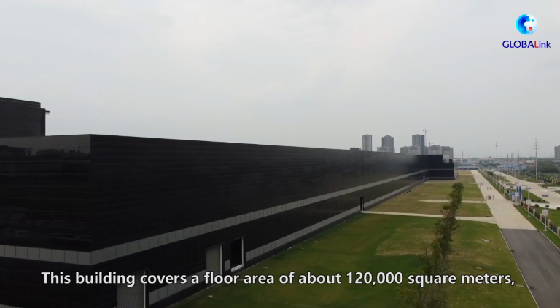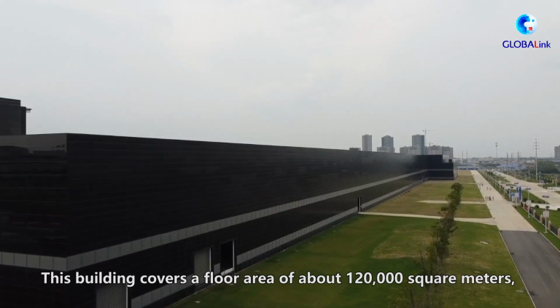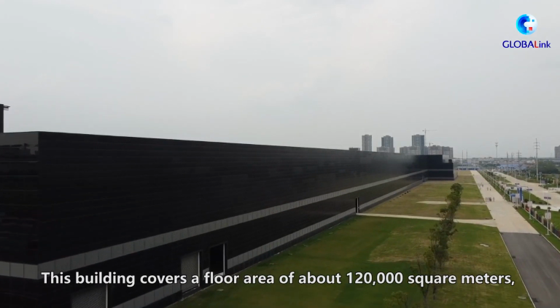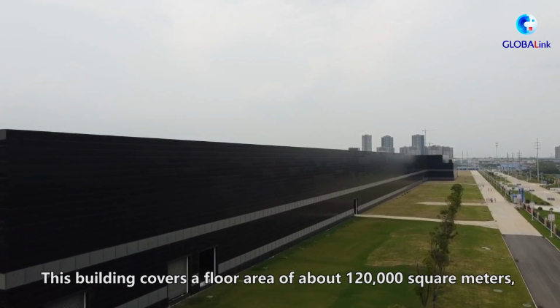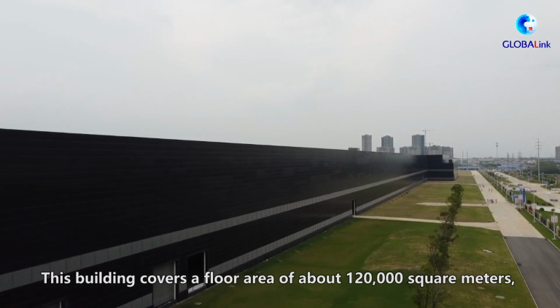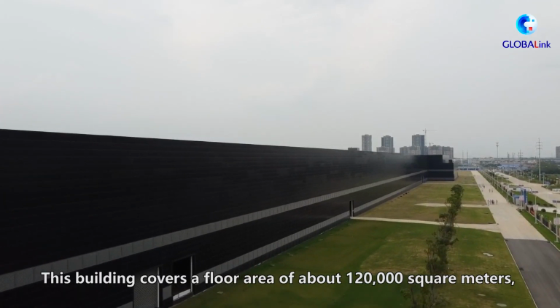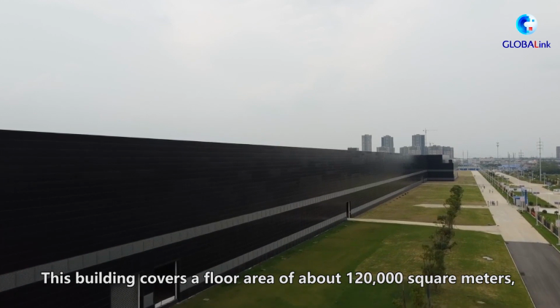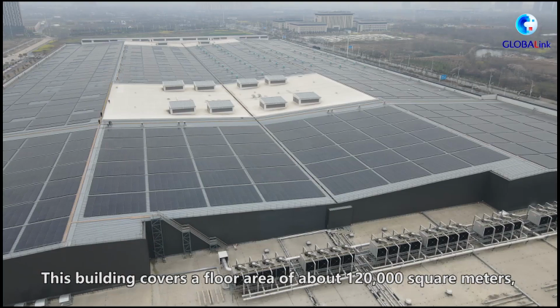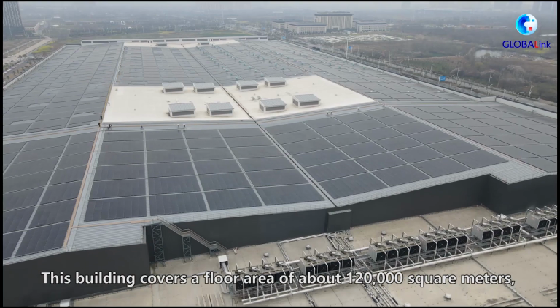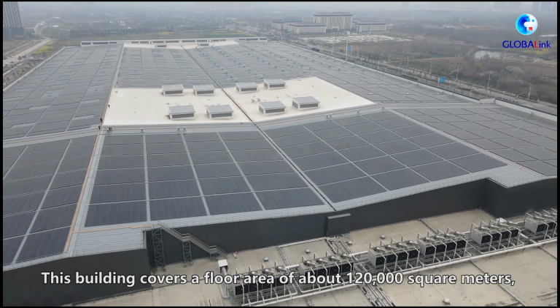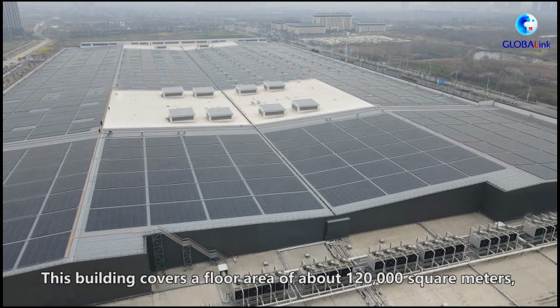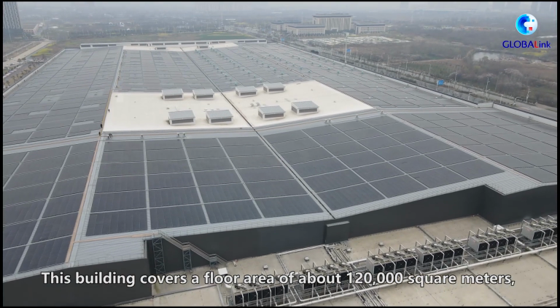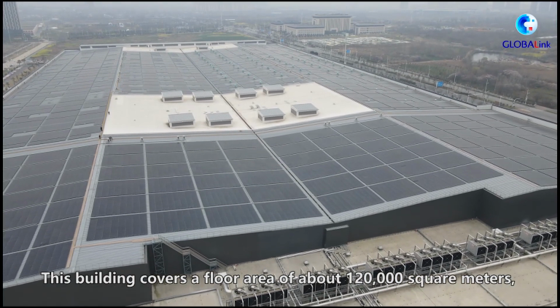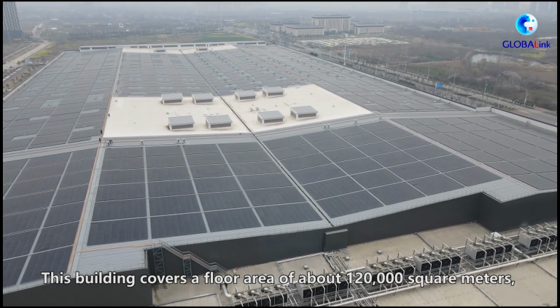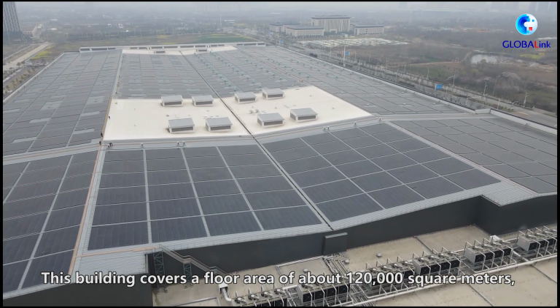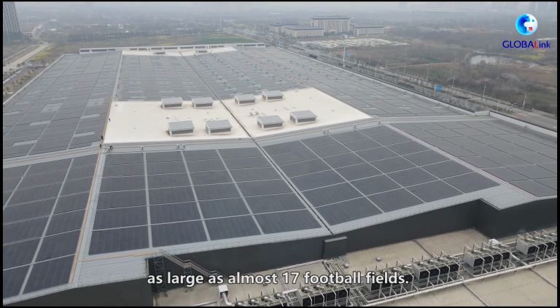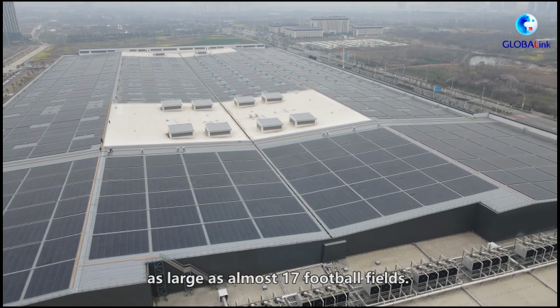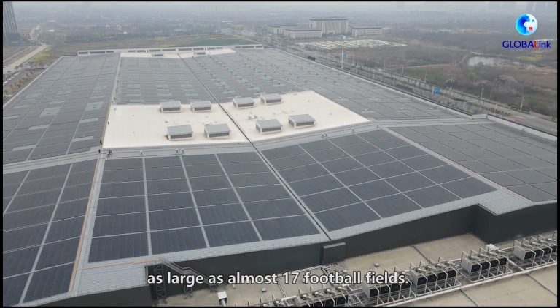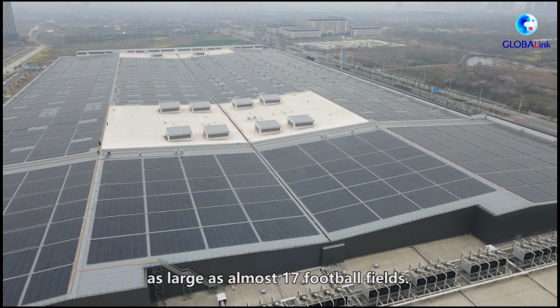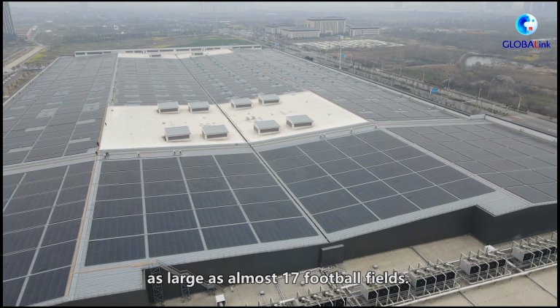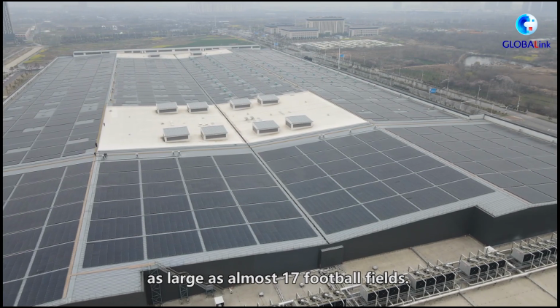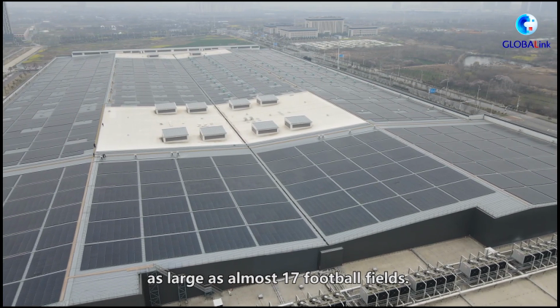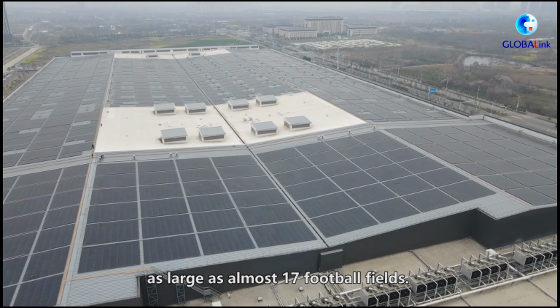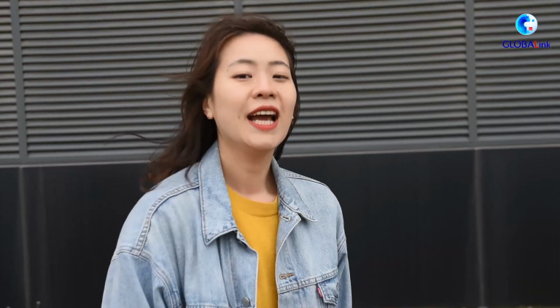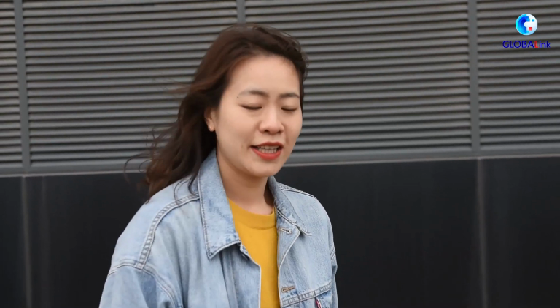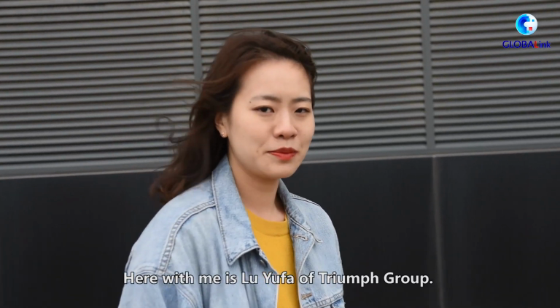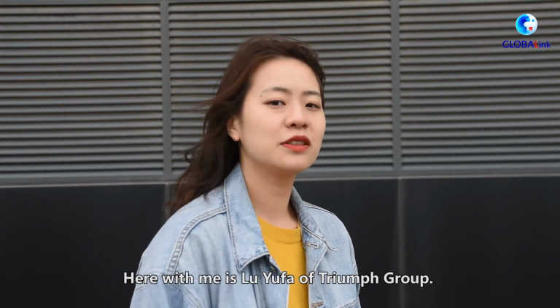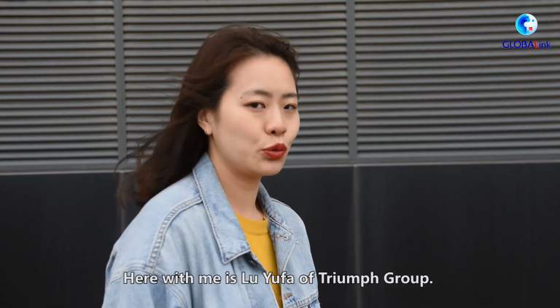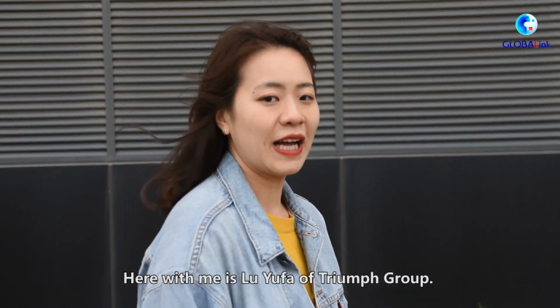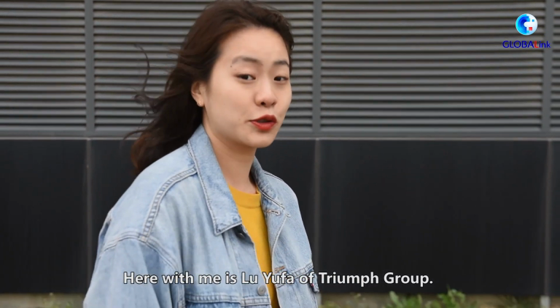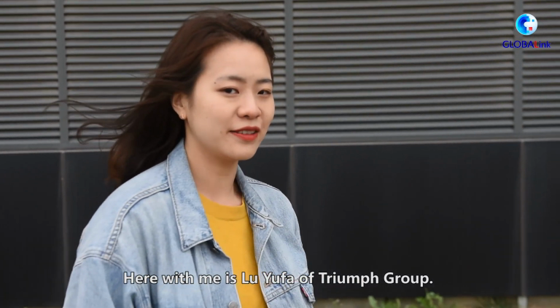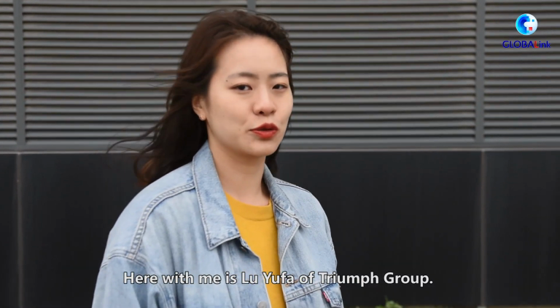This building covers a floor area of about 120,000 square meters — that's larger than almost 17 football fields. Here with me is Ru Yufare of Triumph Group.